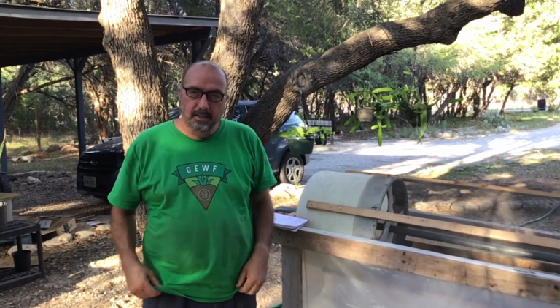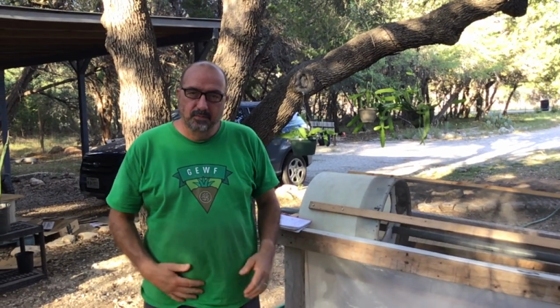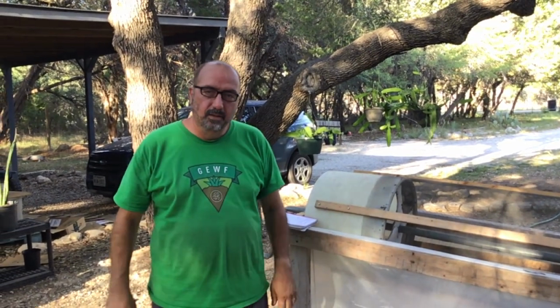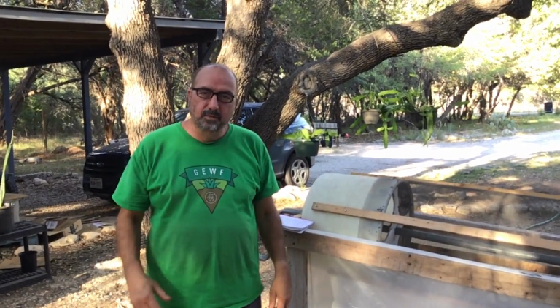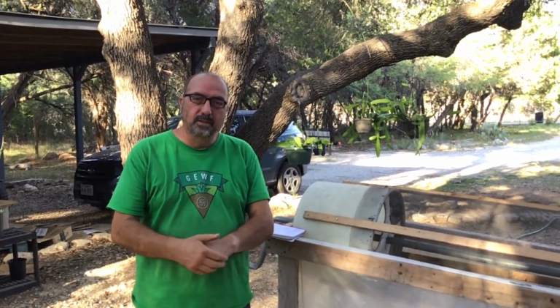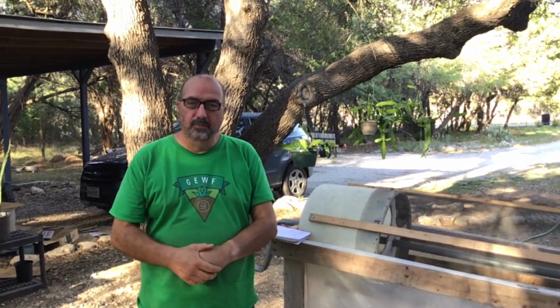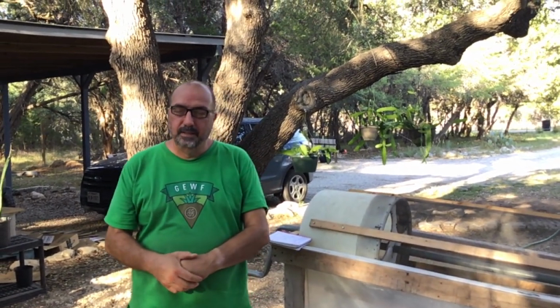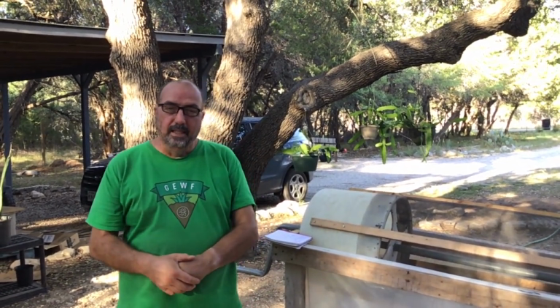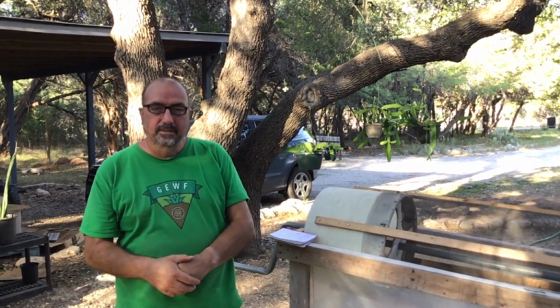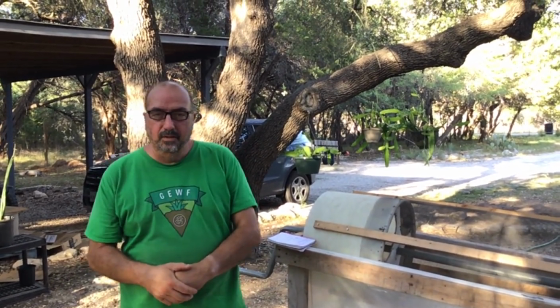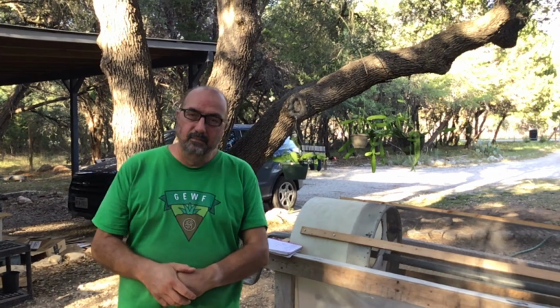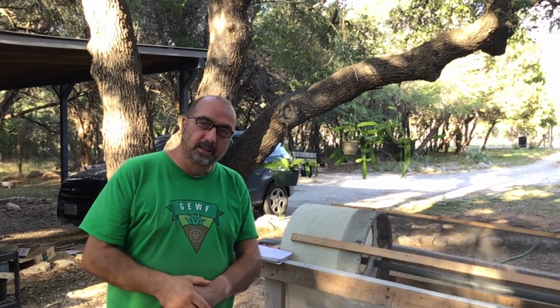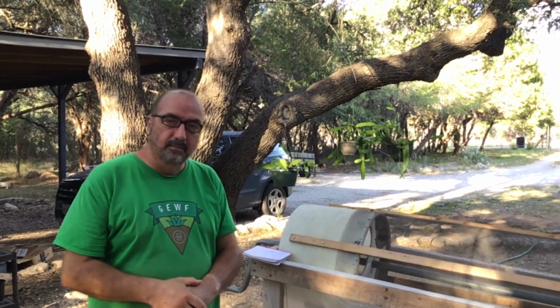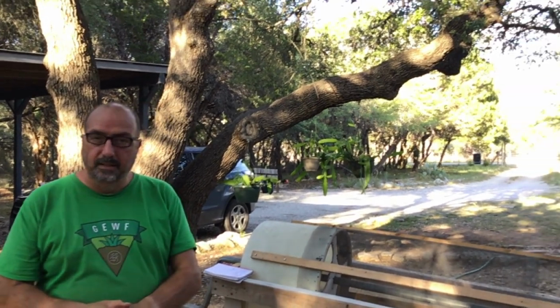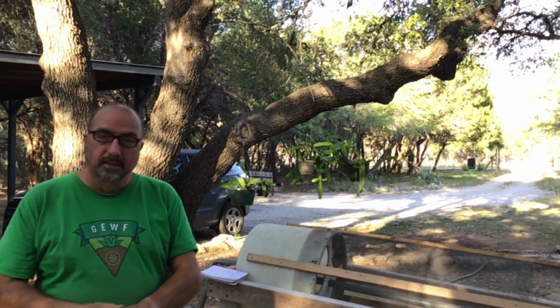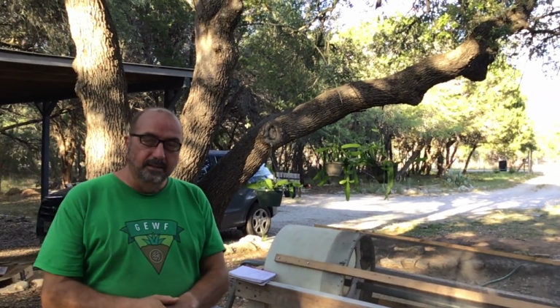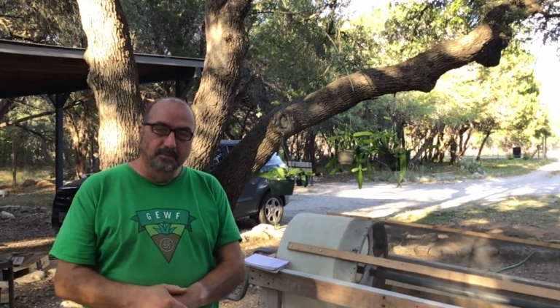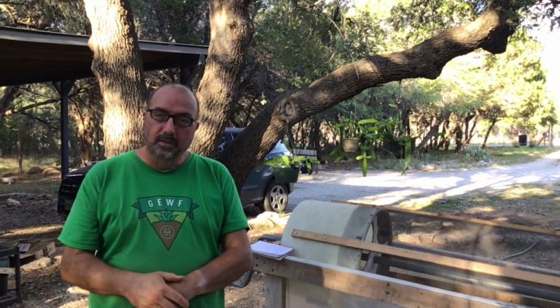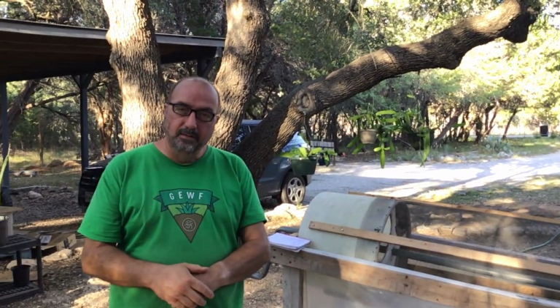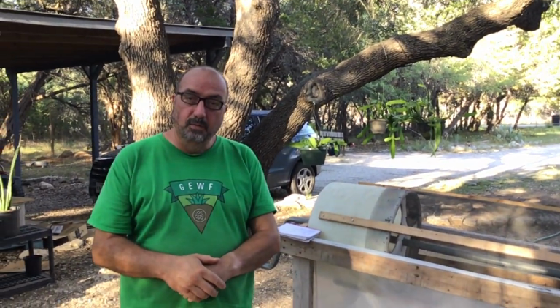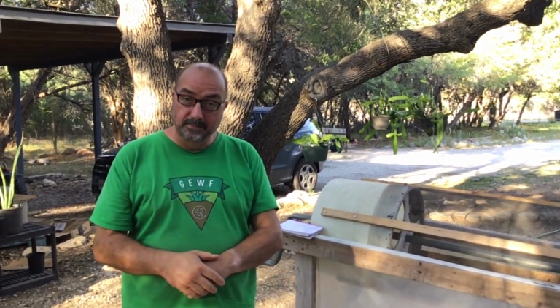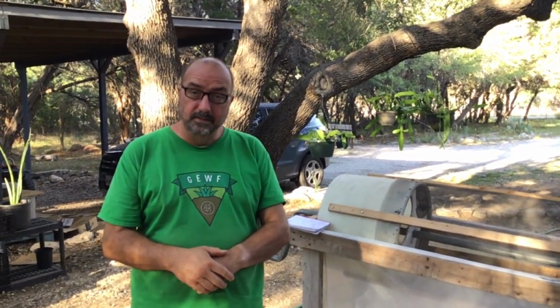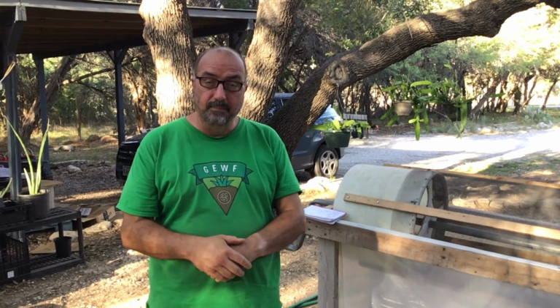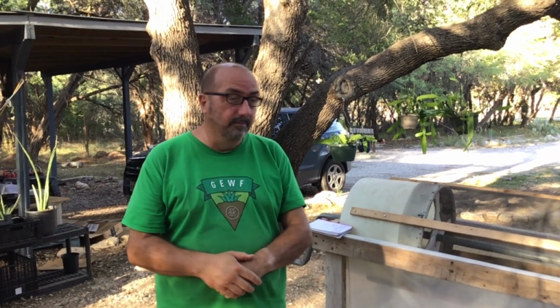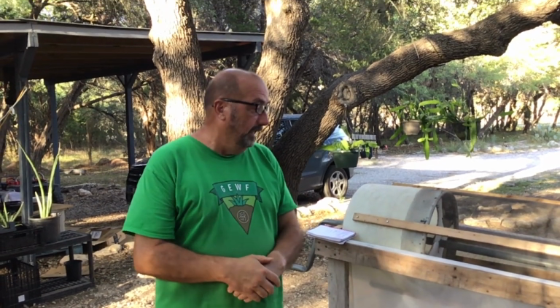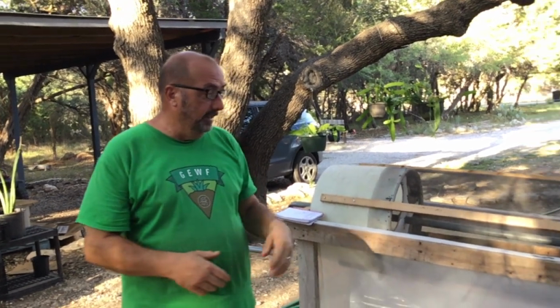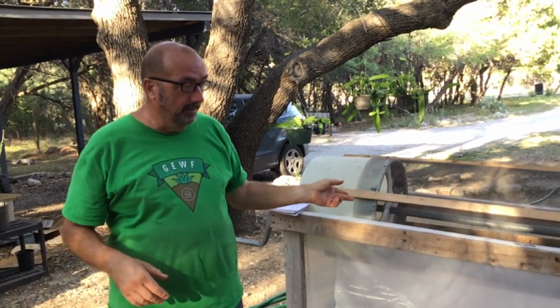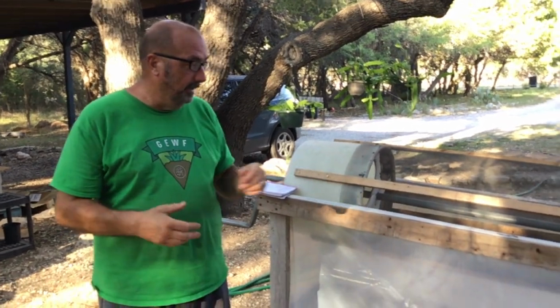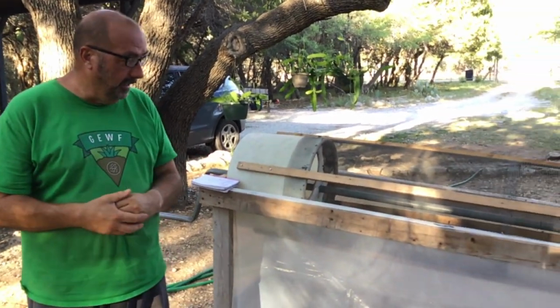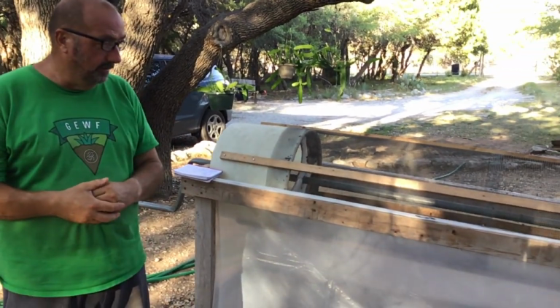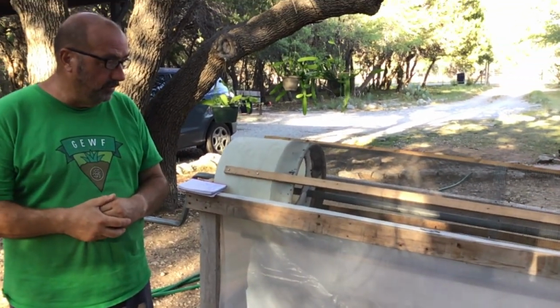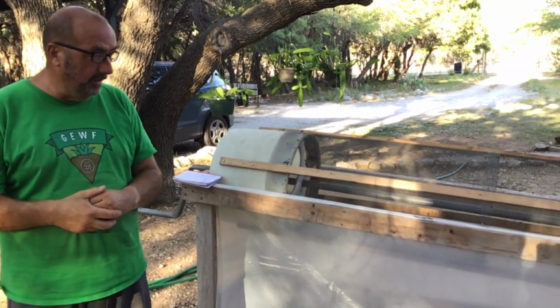Hi, this is Renee. Welcome to Green Earthworm Farms. I did a video earlier where we showed how to do worm castings, how to separate them, and a lot of people commented on my trommel here.